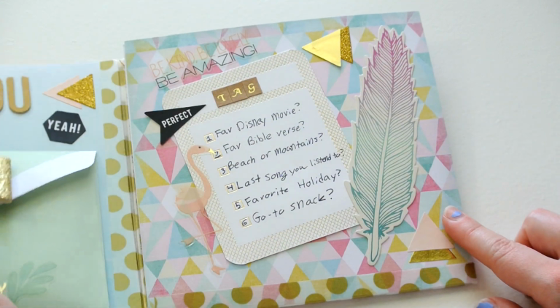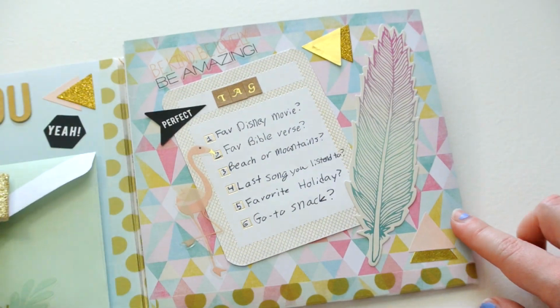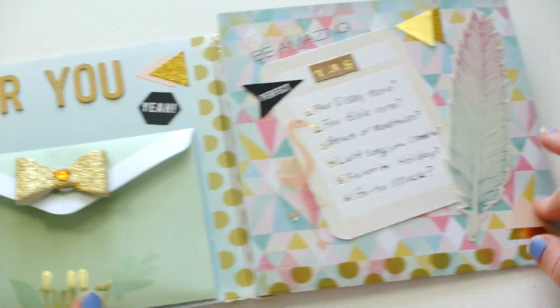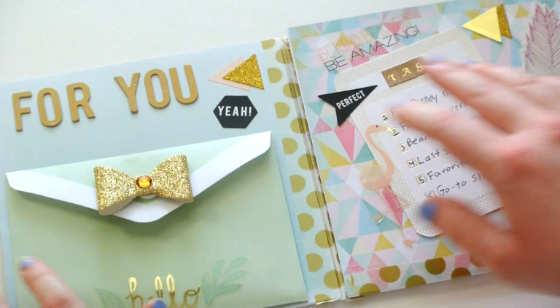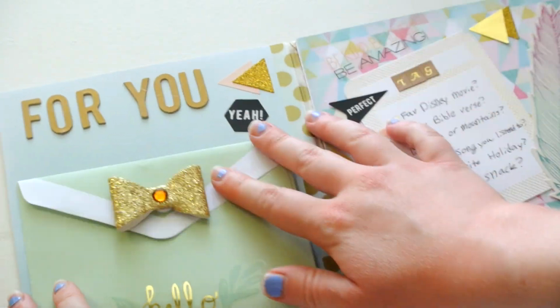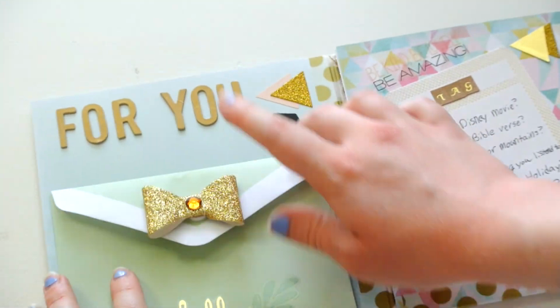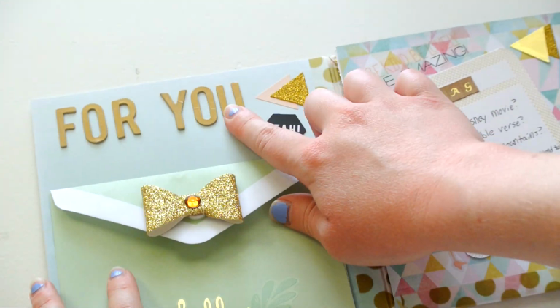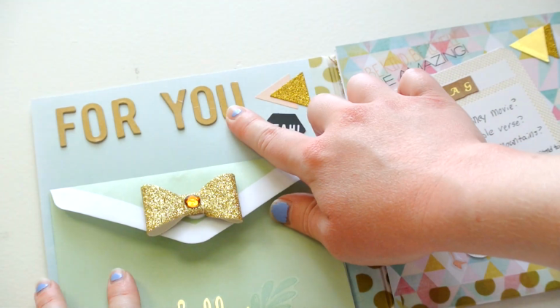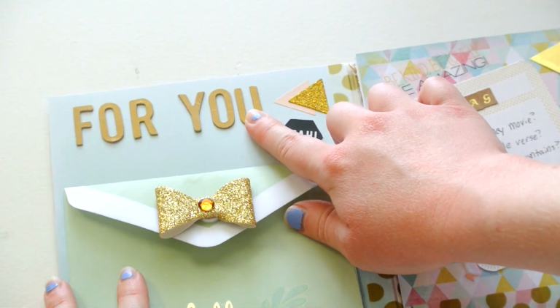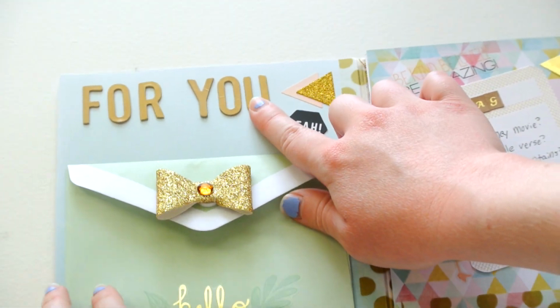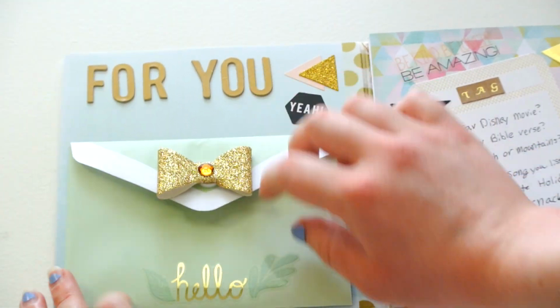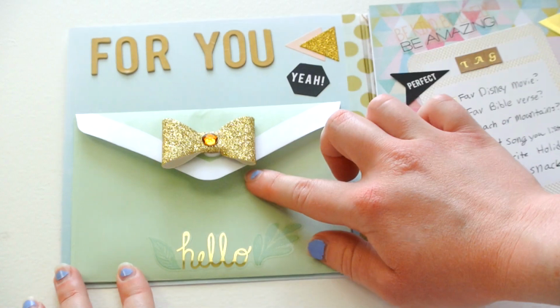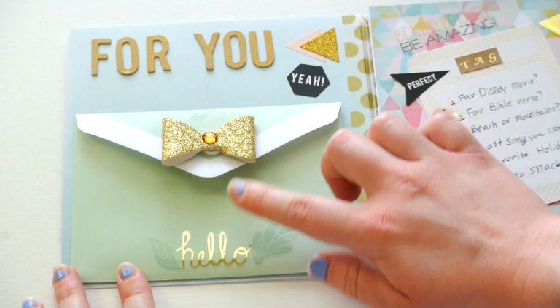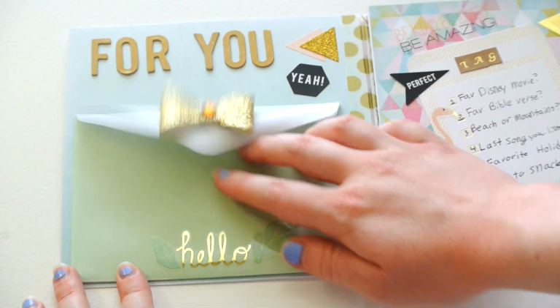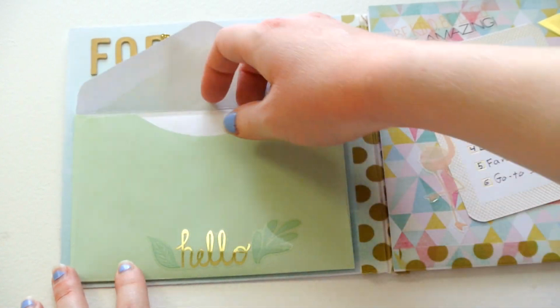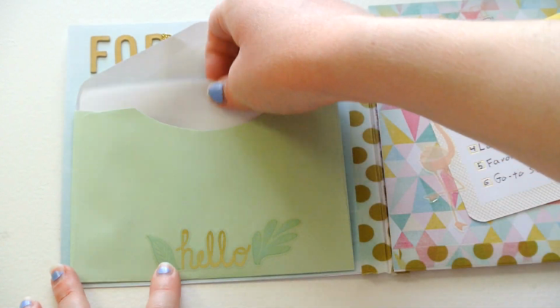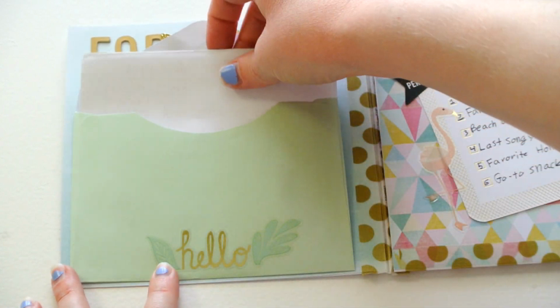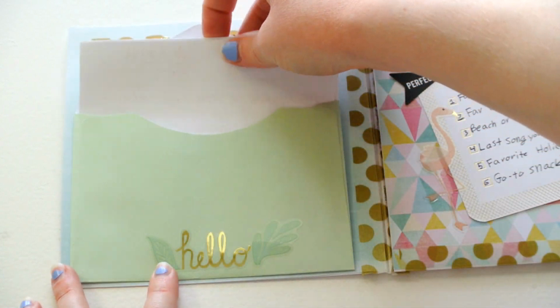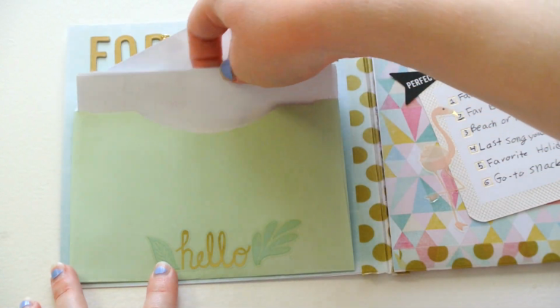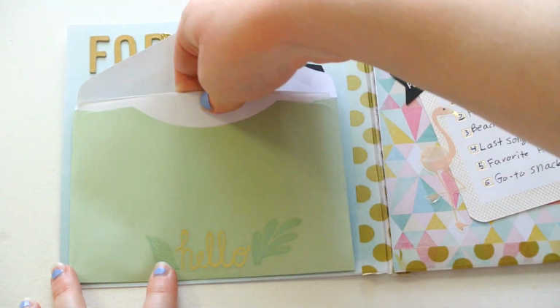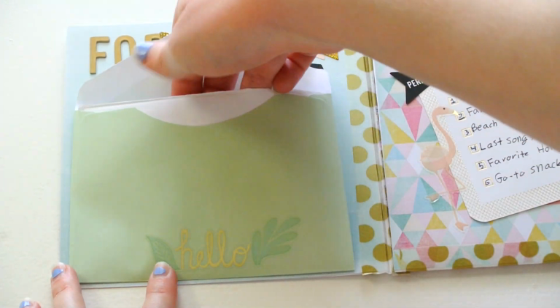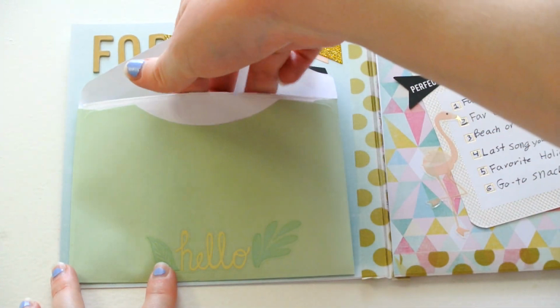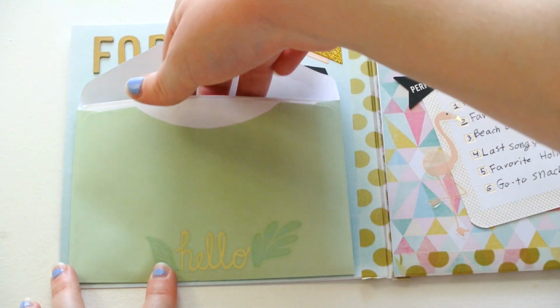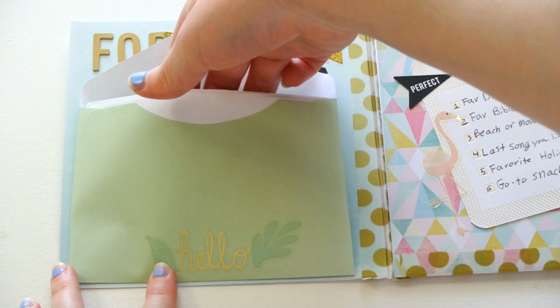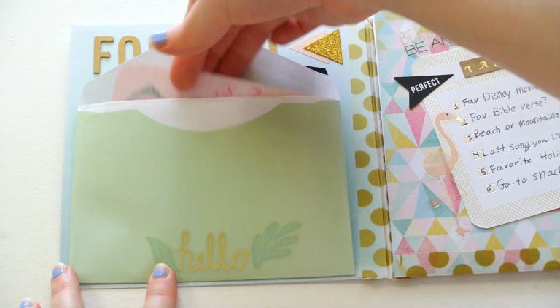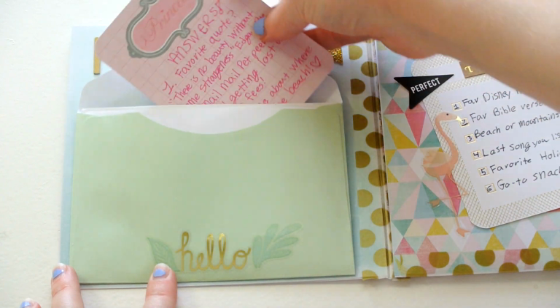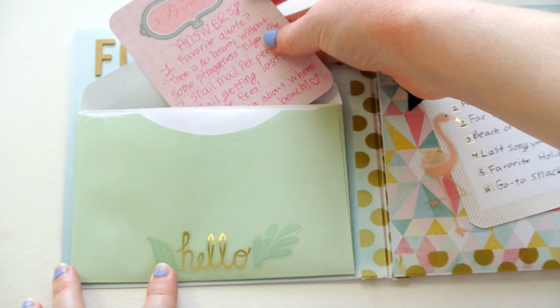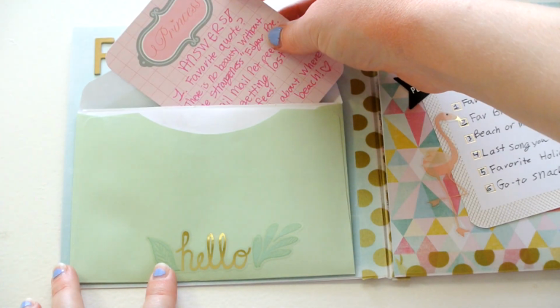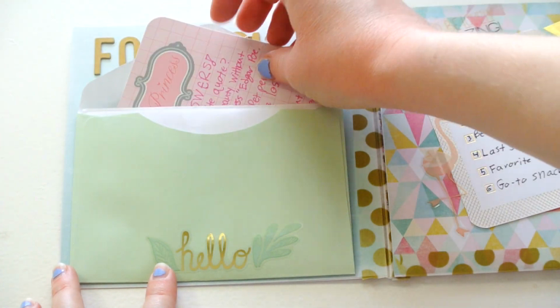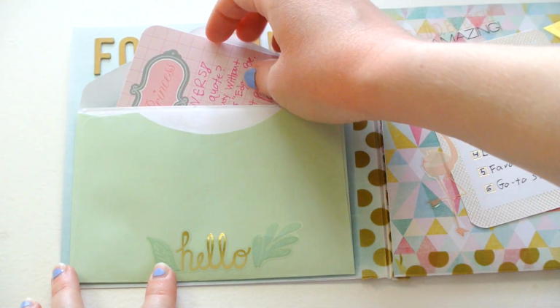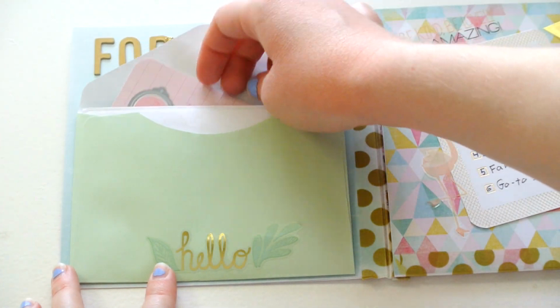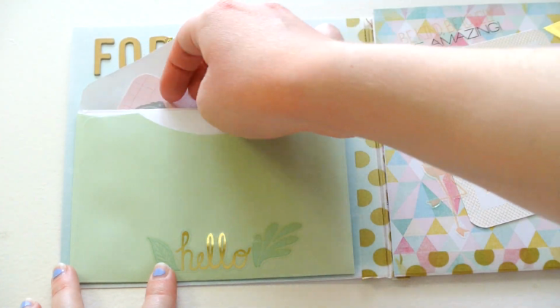Then you open it up, and I have more of those stickers from Target. And then in here, I have her letter, and also my answers to her mail tag that she sent me.